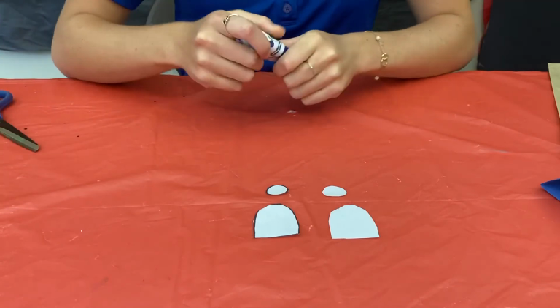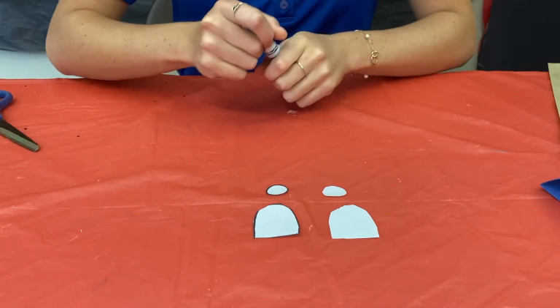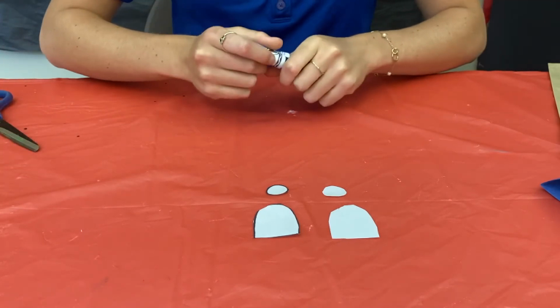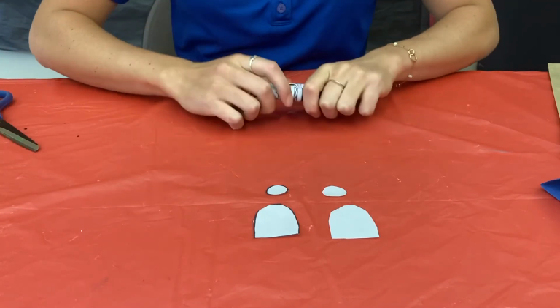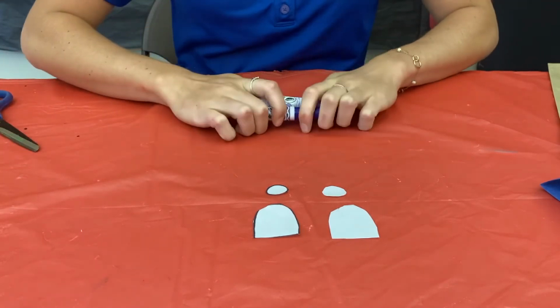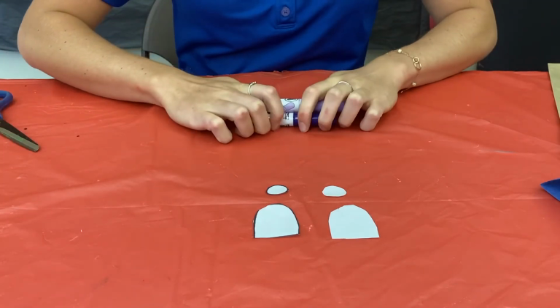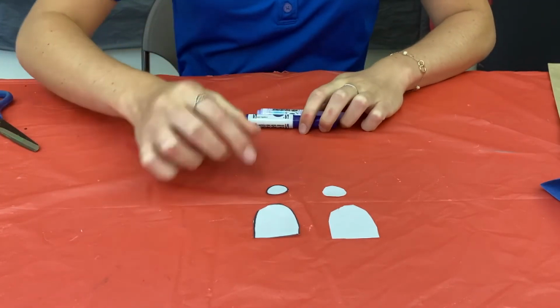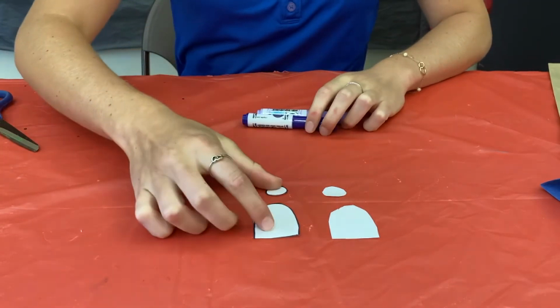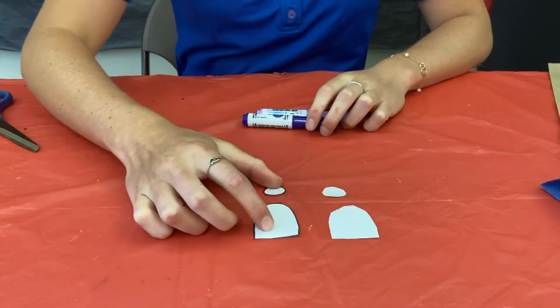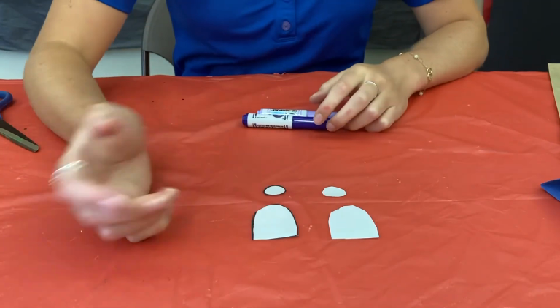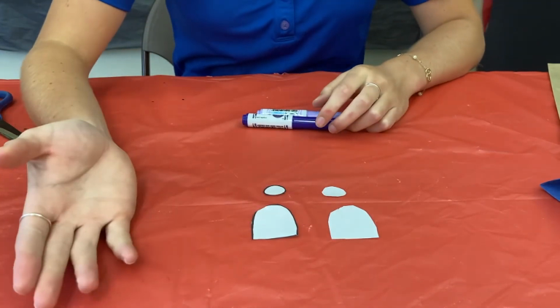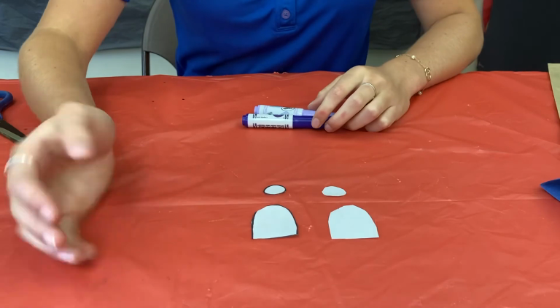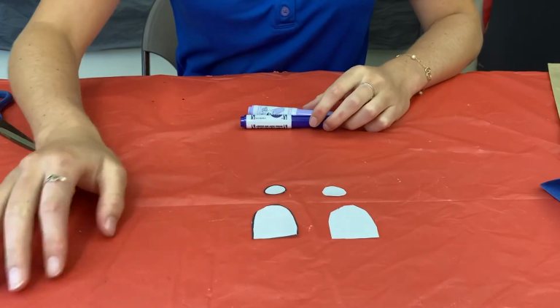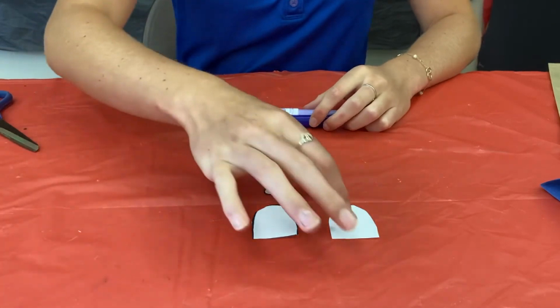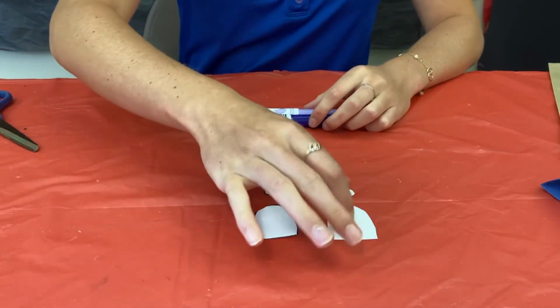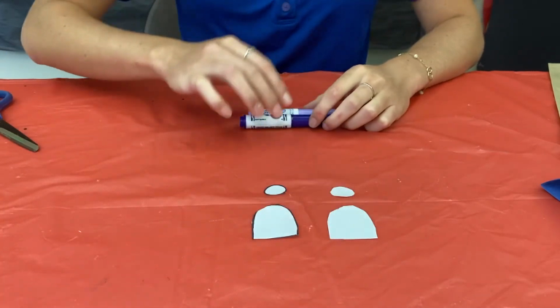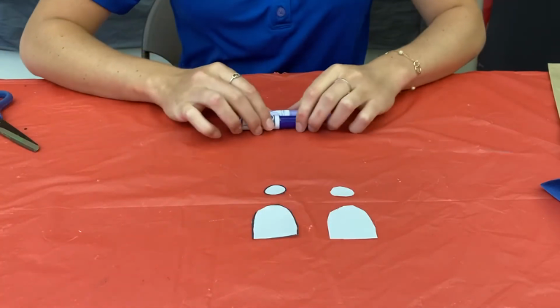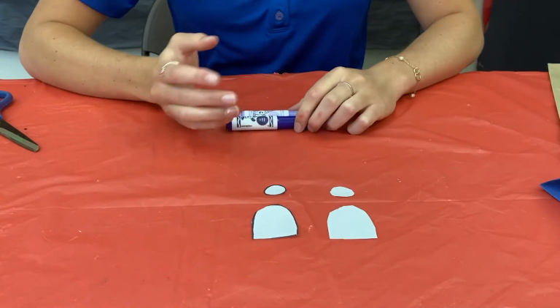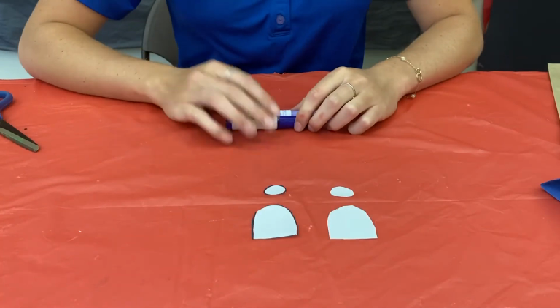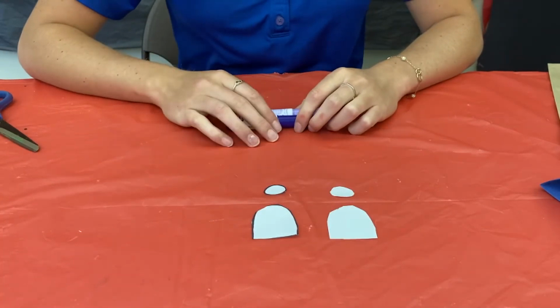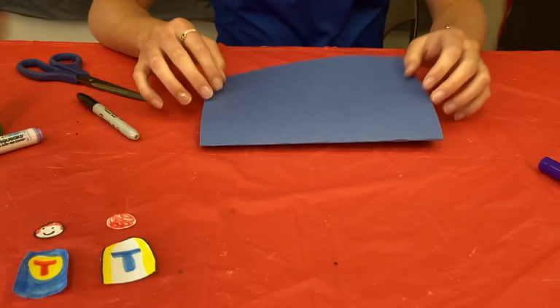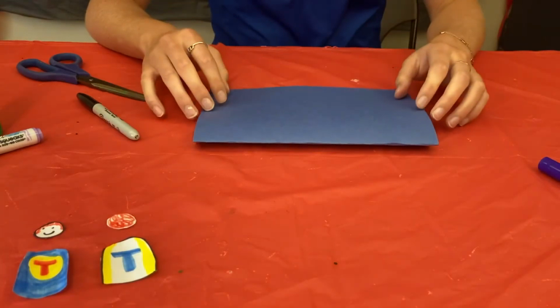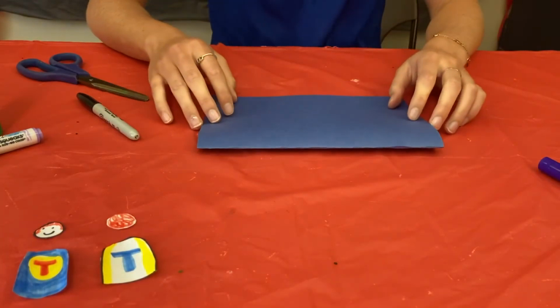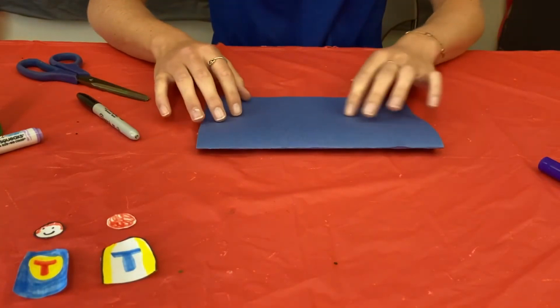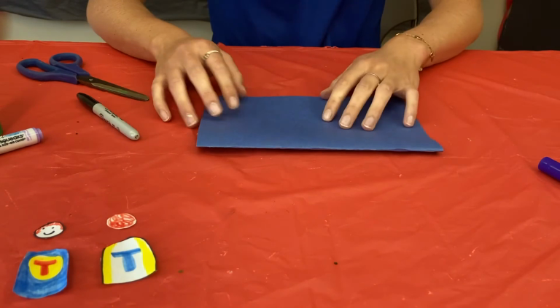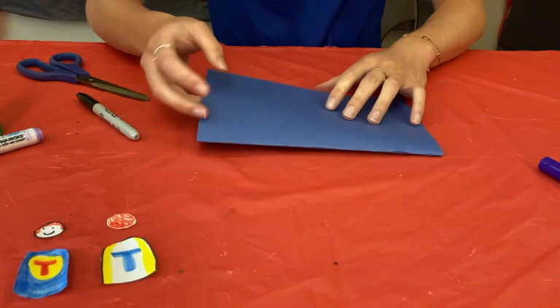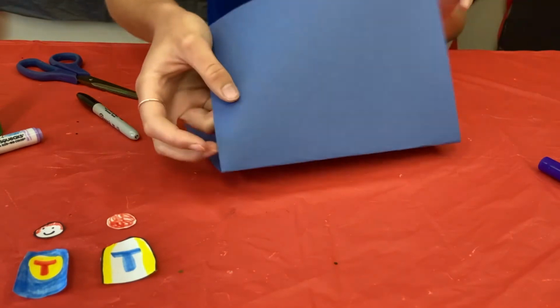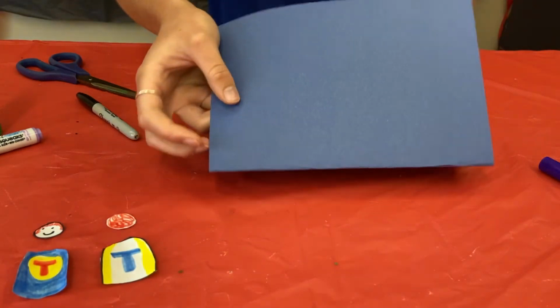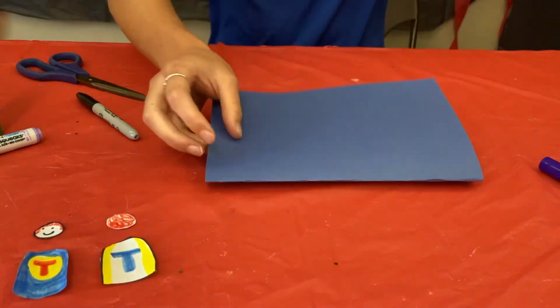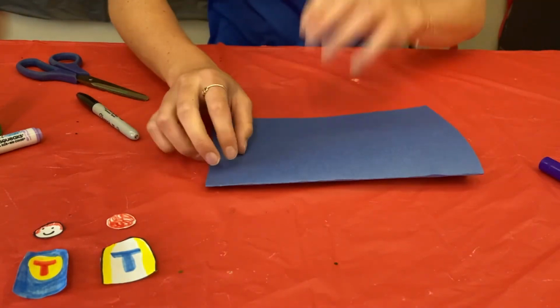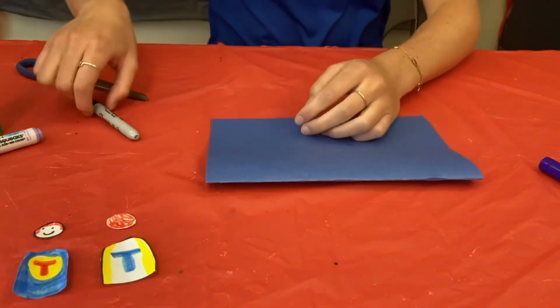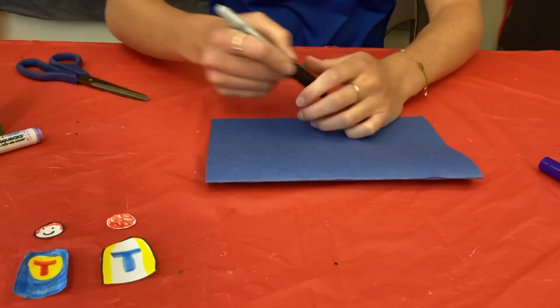After you cut out your templates, take your markers and decorate your superhero. Remember, one piece is the front half of the body and the other one is the back half of the body.